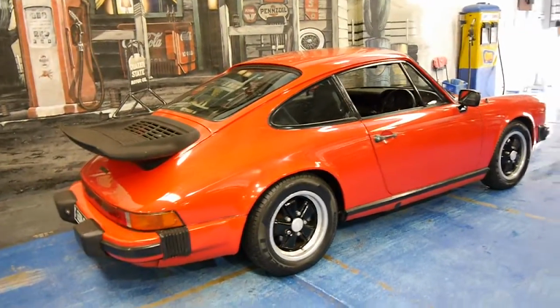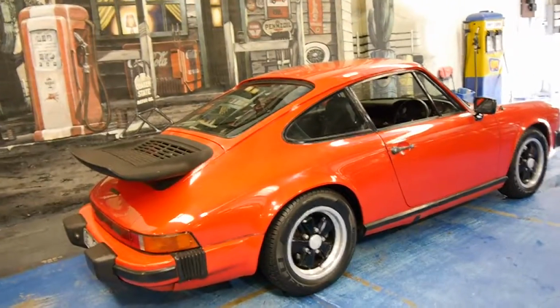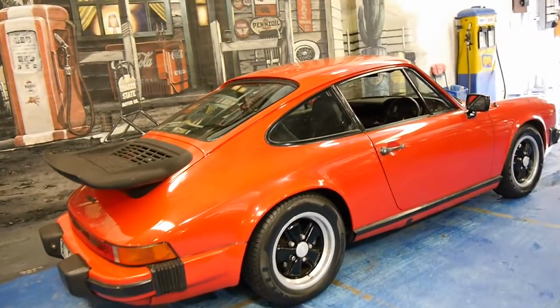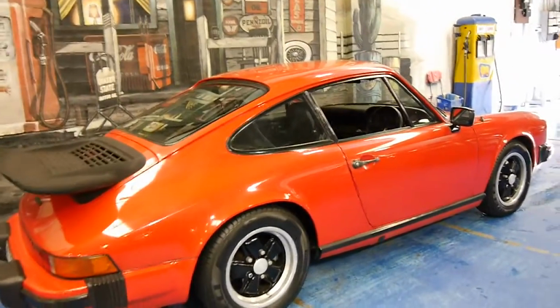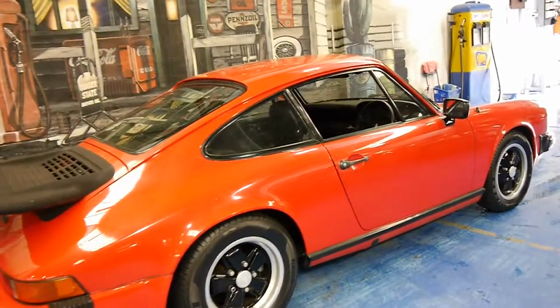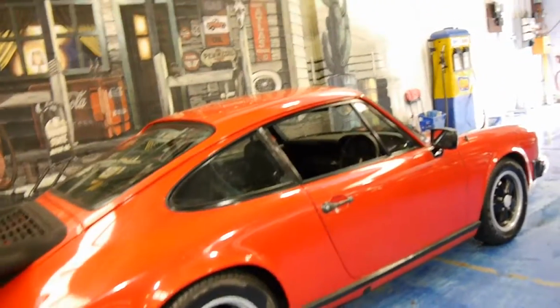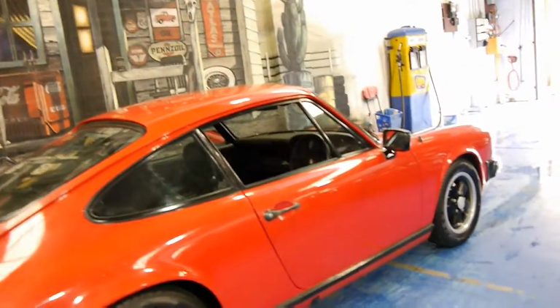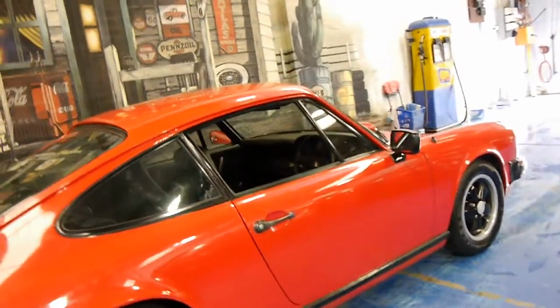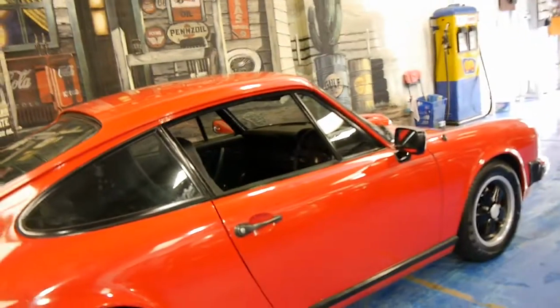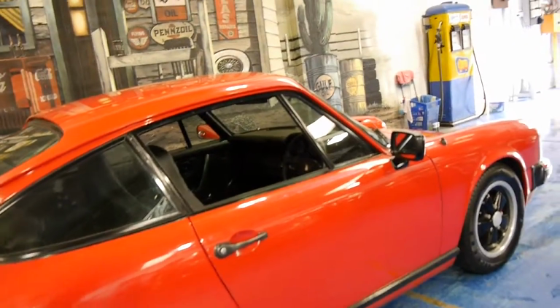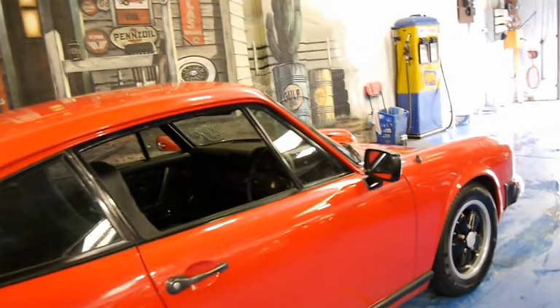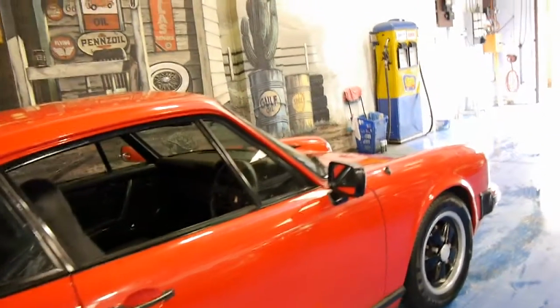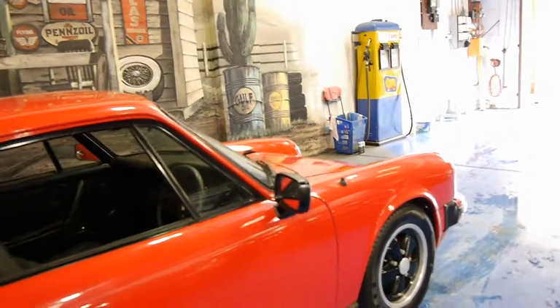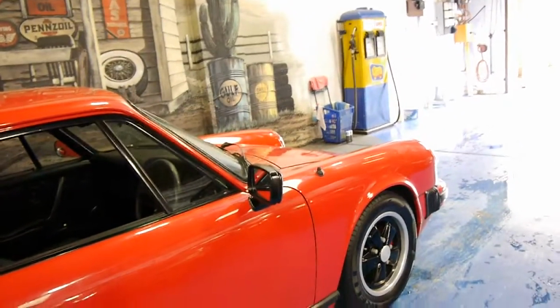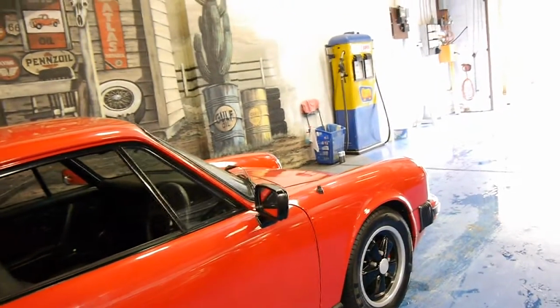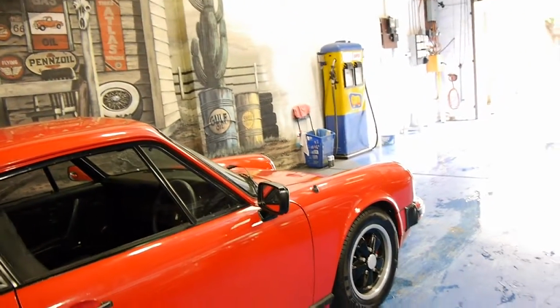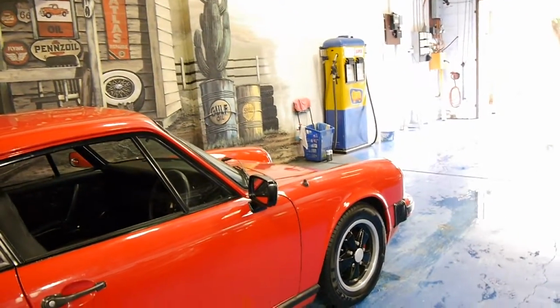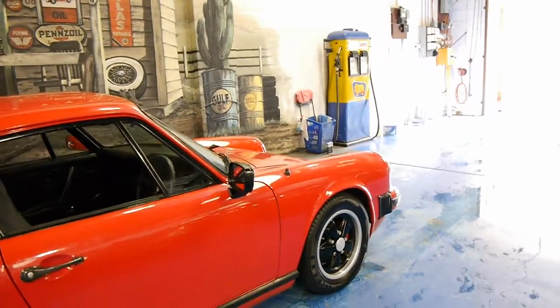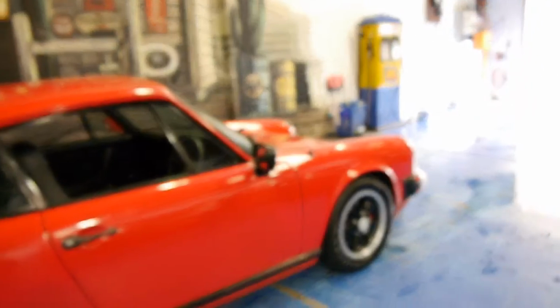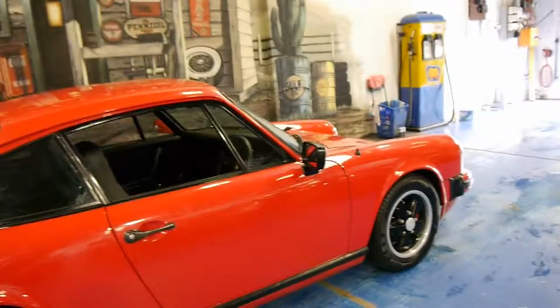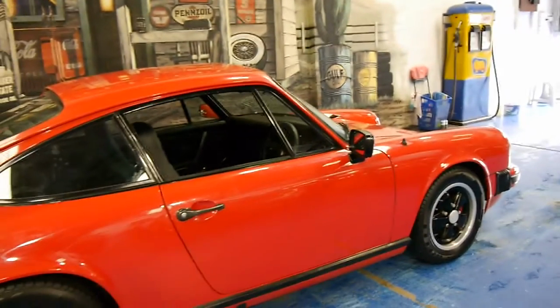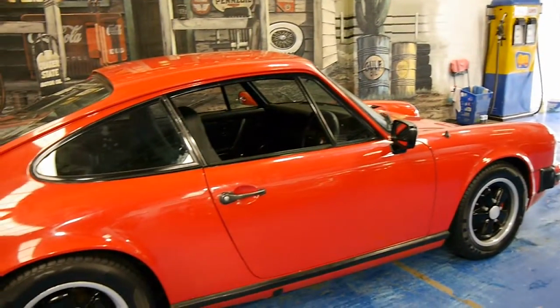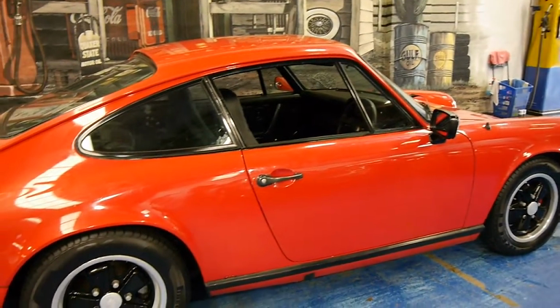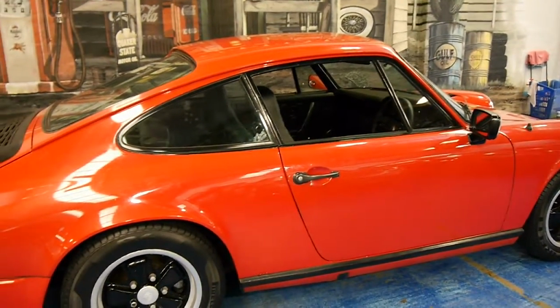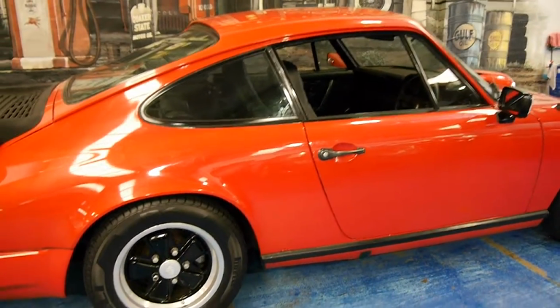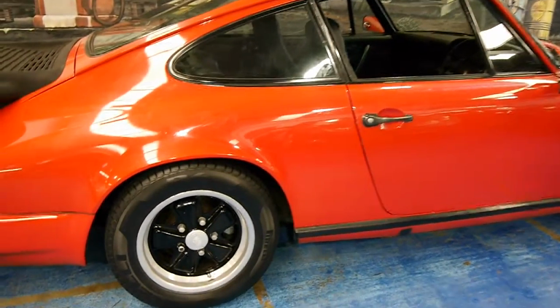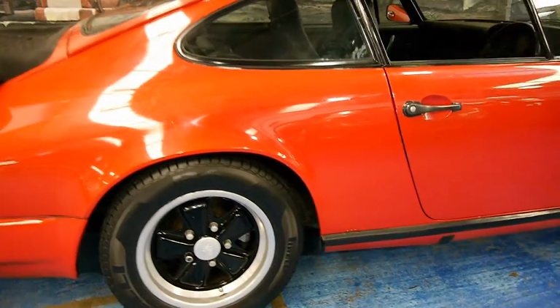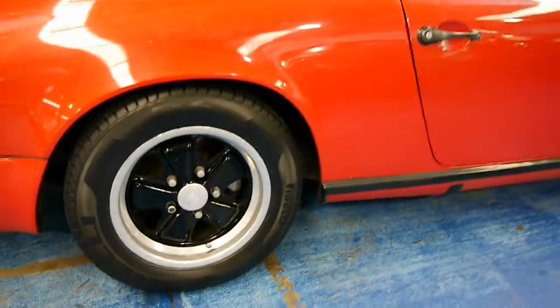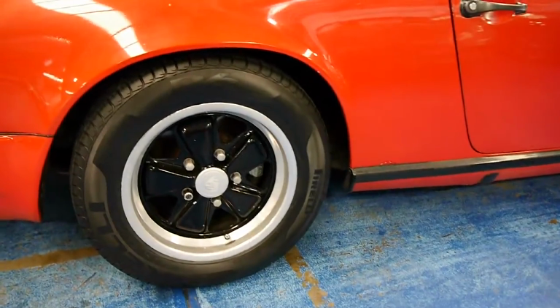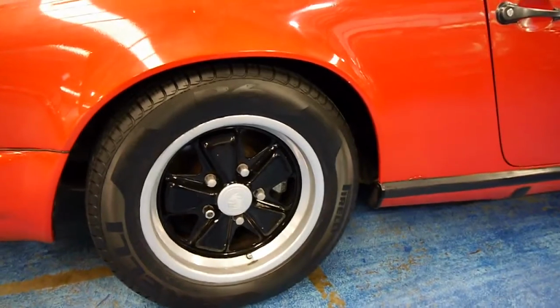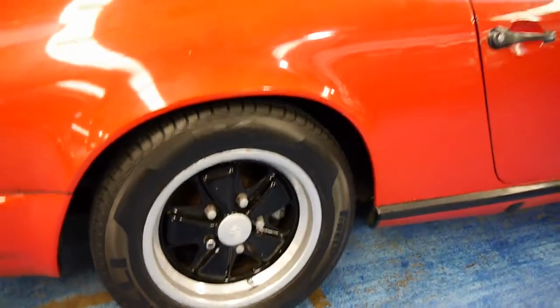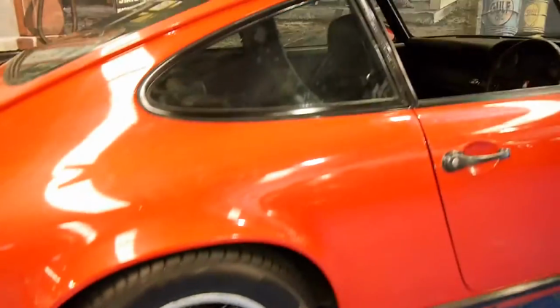This particular car is actually an import, and it was originally a left-hand drive. But it's been here since the mid-90s, and it's got a huge amount of receipts. The car looks gorgeous, right down to its near-new Pirelli tyres, front and back.